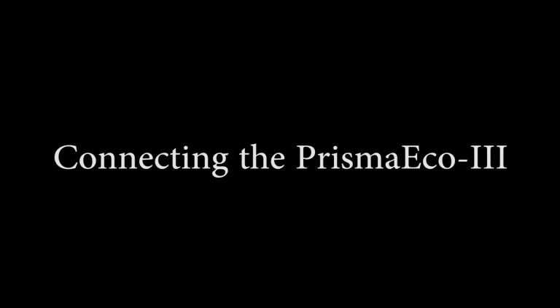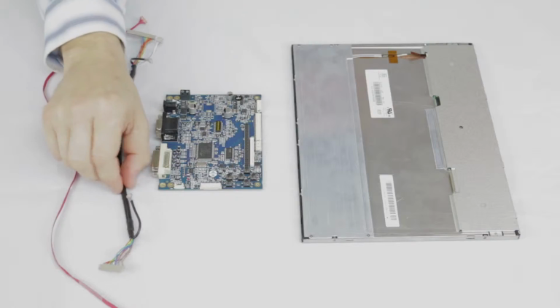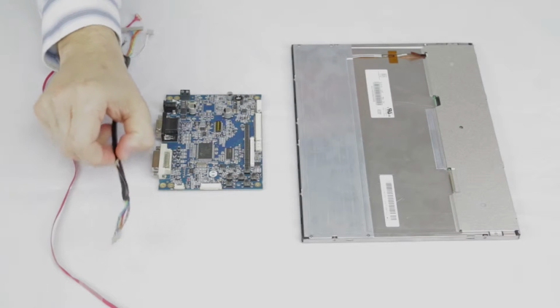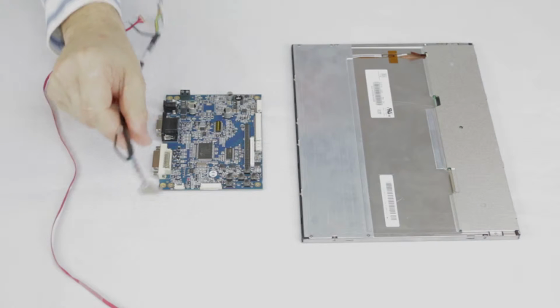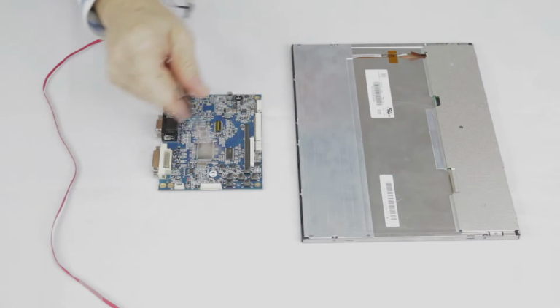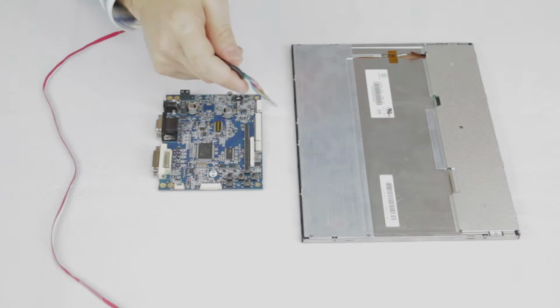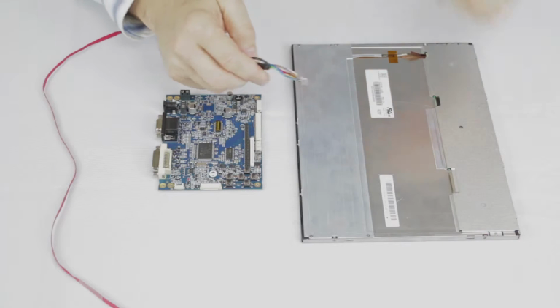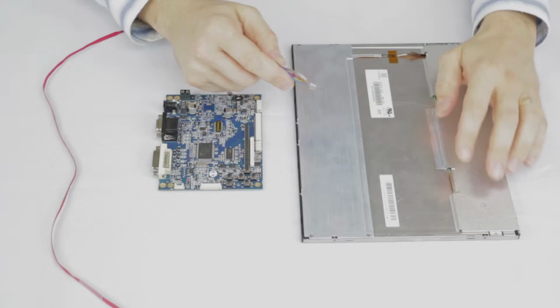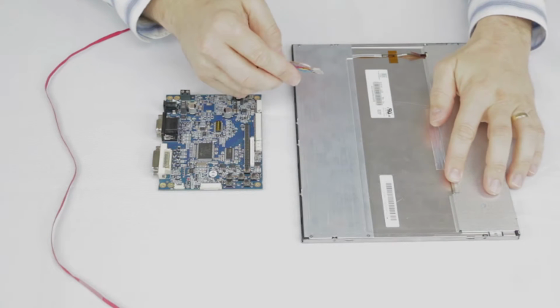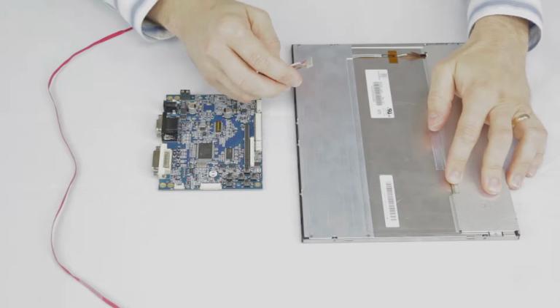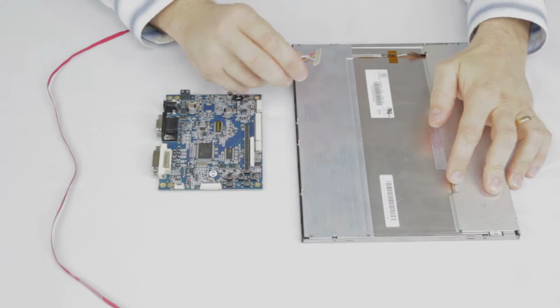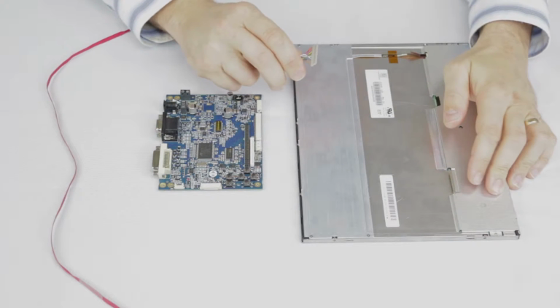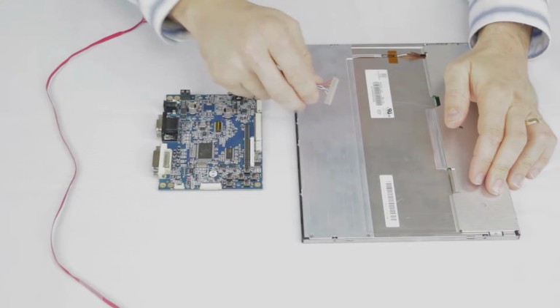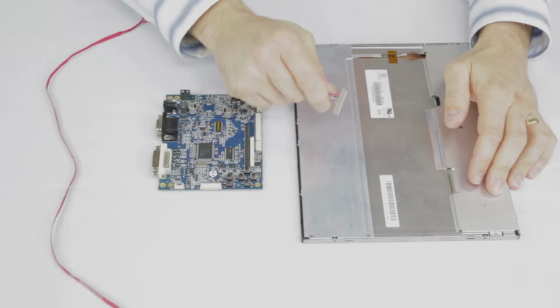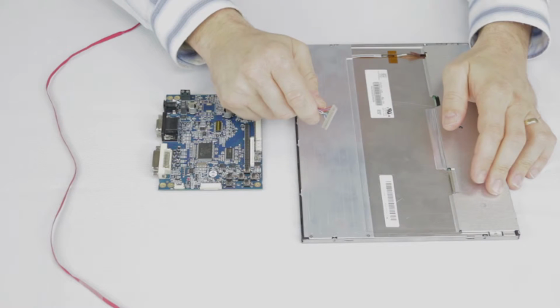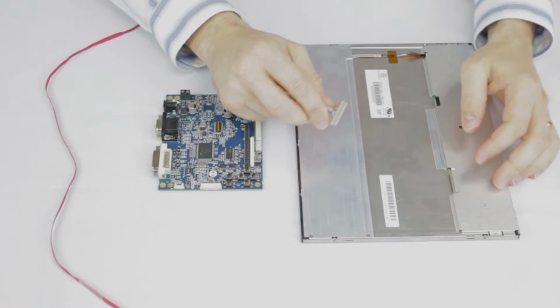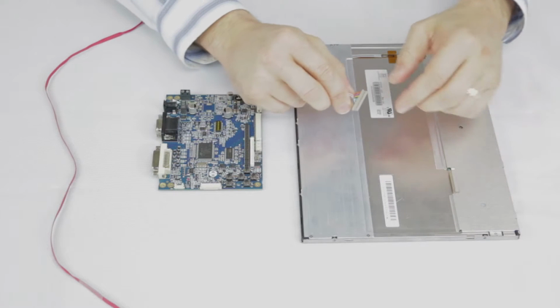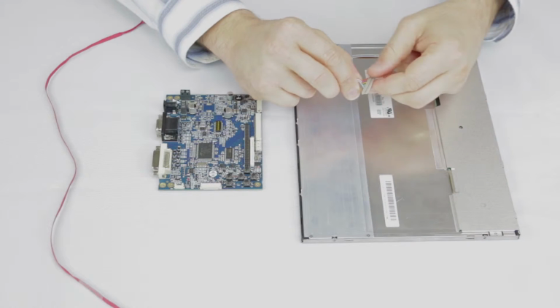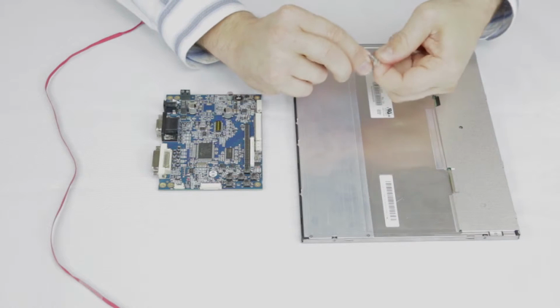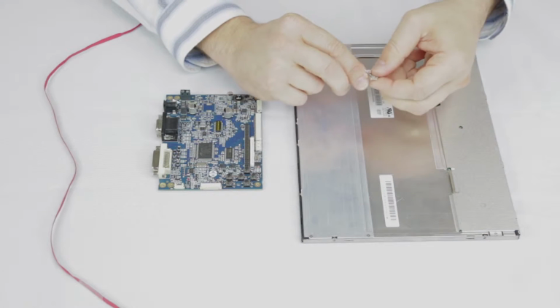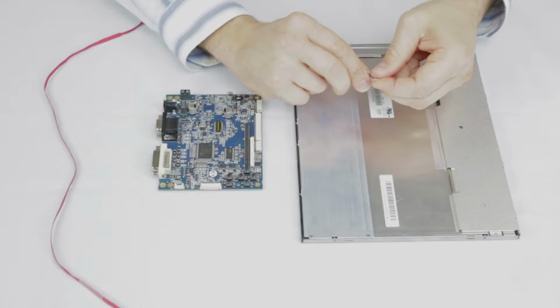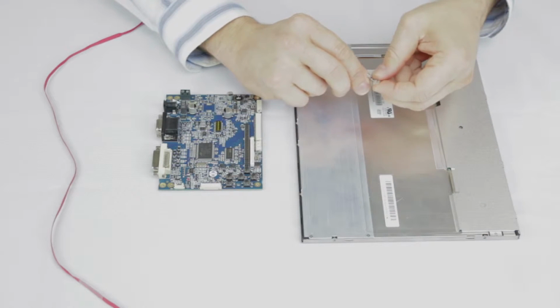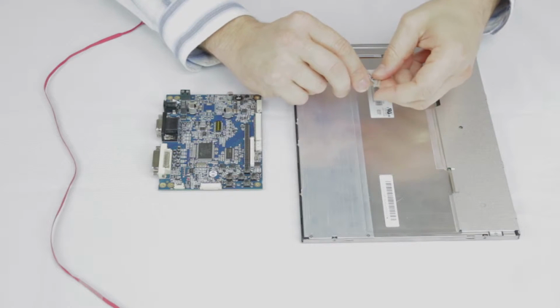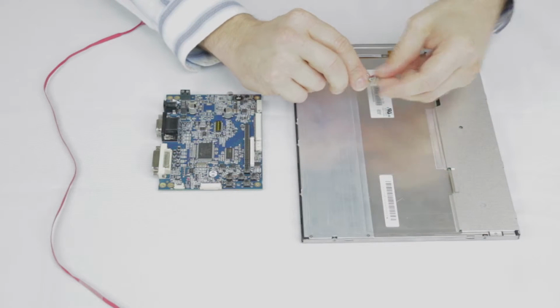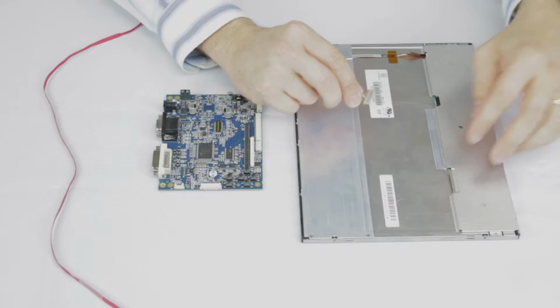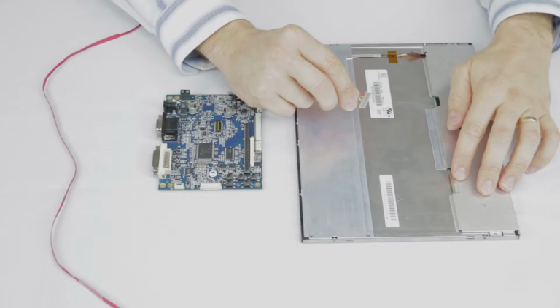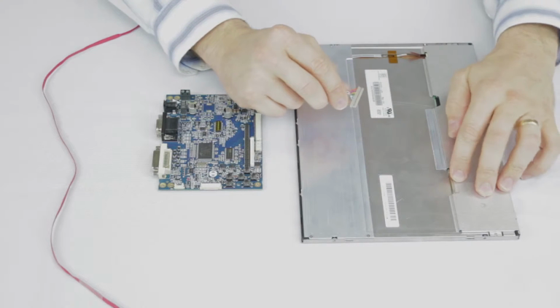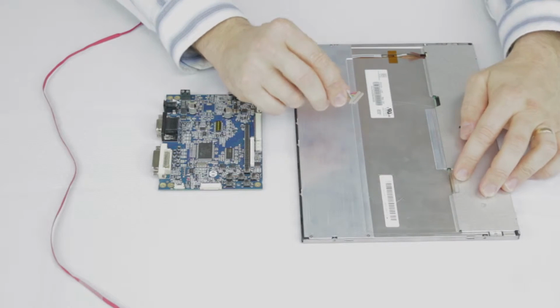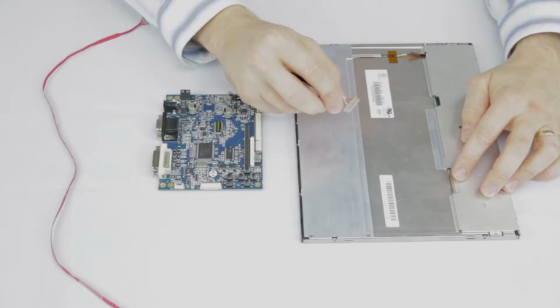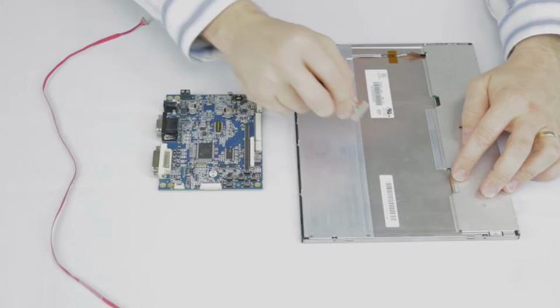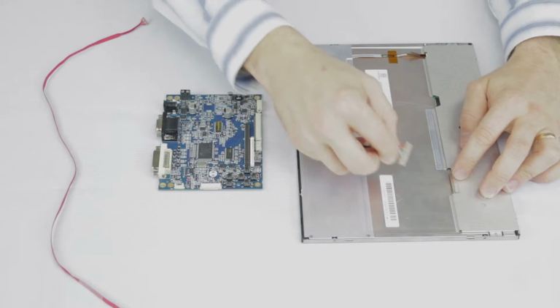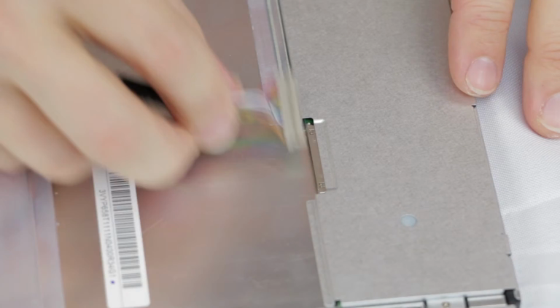Start by finding the LVDS cable and the LVDS input on the rear of the LCD. Identify the end which connects to the LCD, check the tabs on the connector versus the LVDS input housing, ensure it is properly aligned and make the connection.